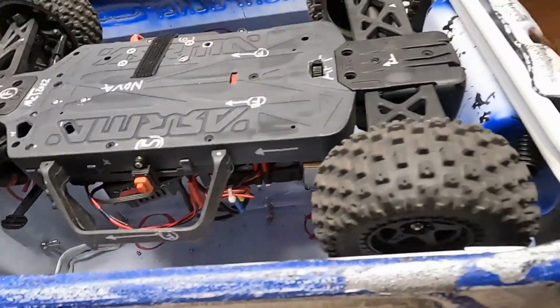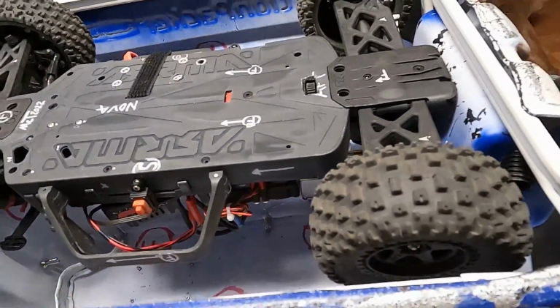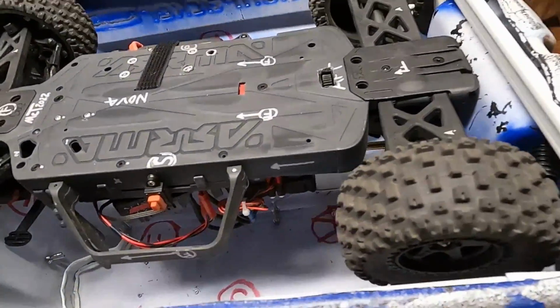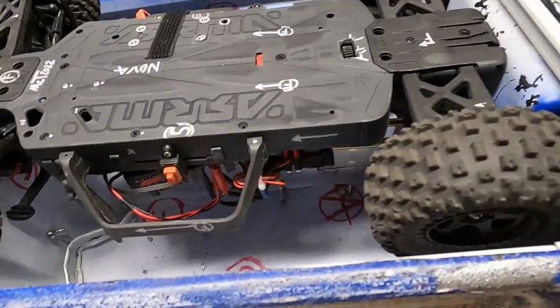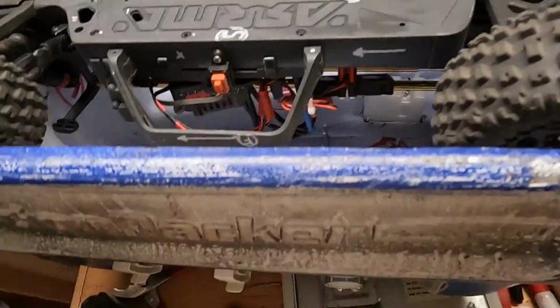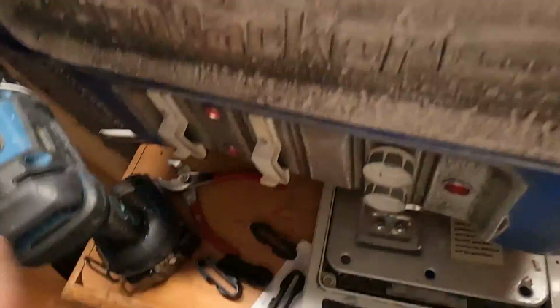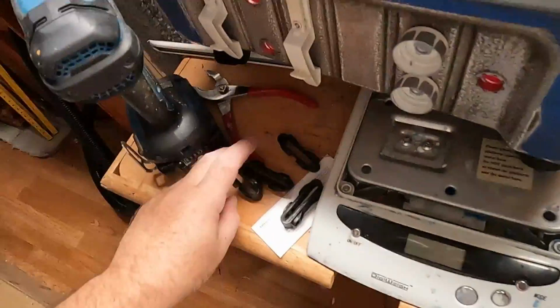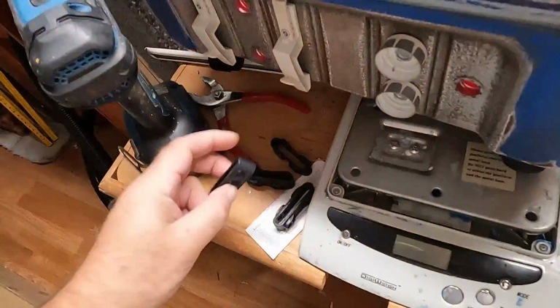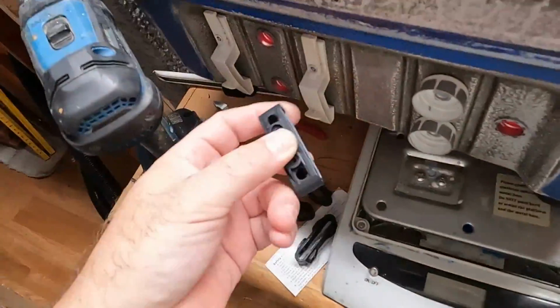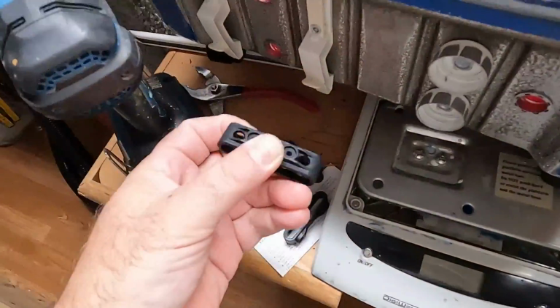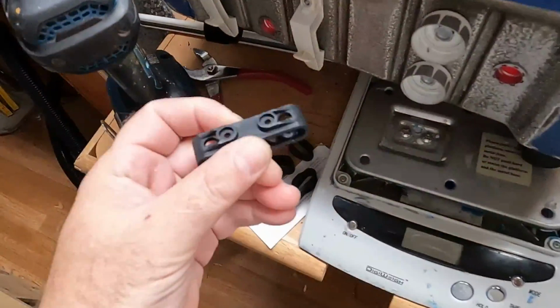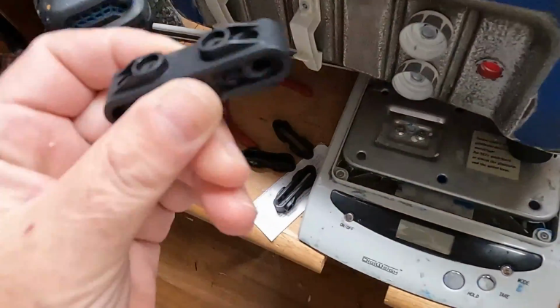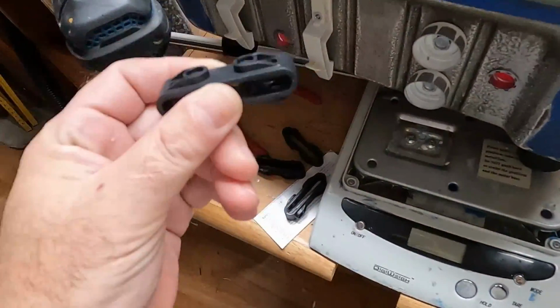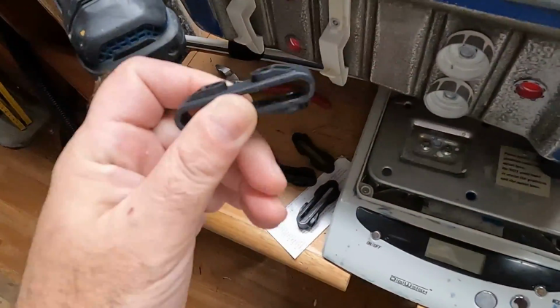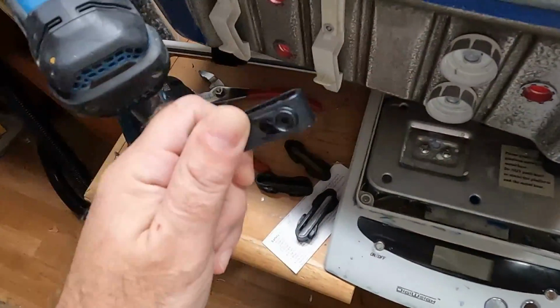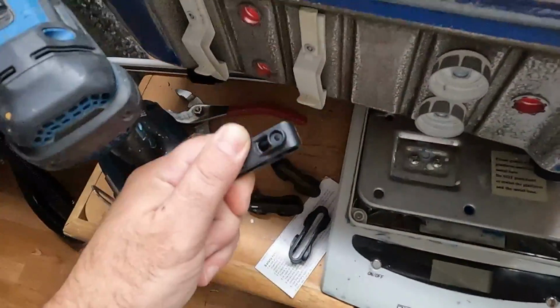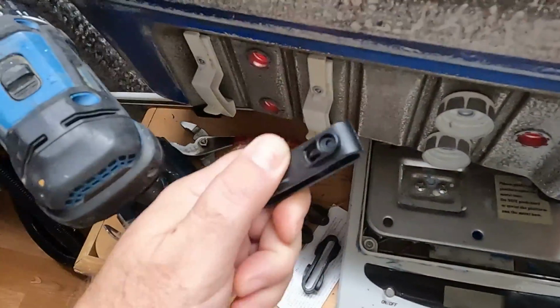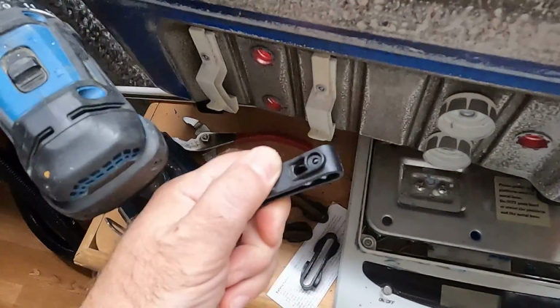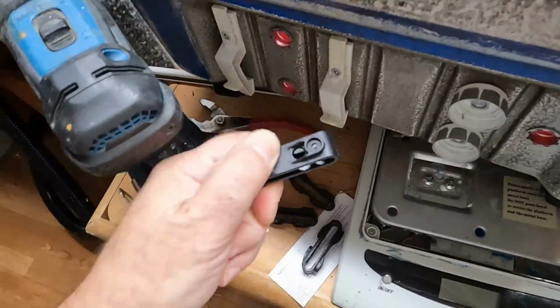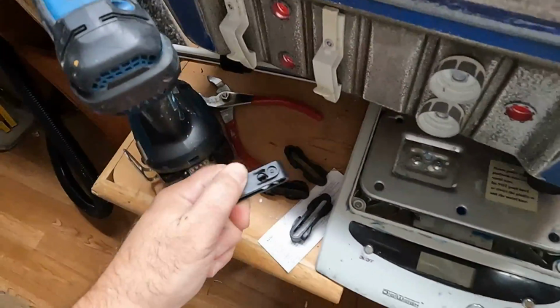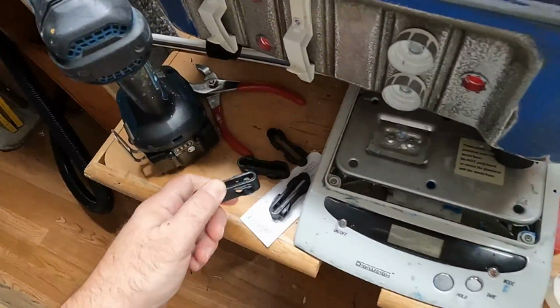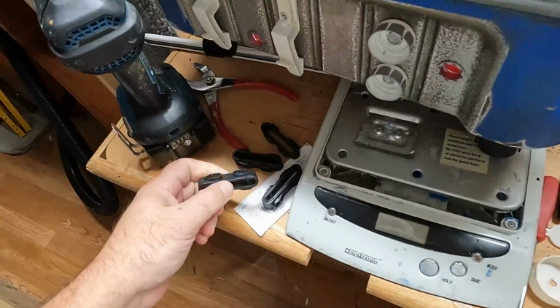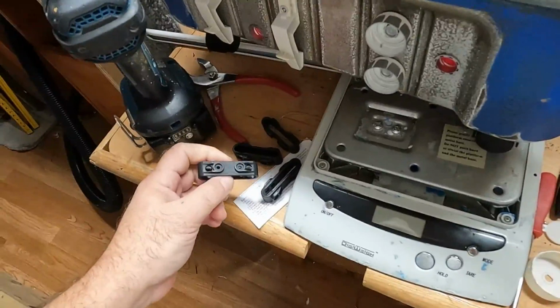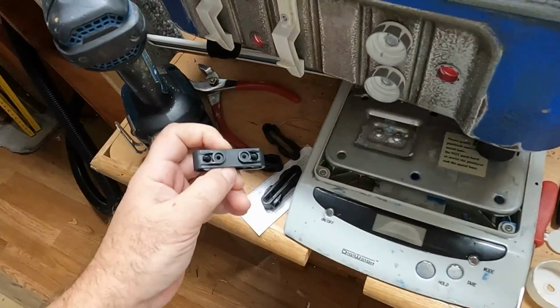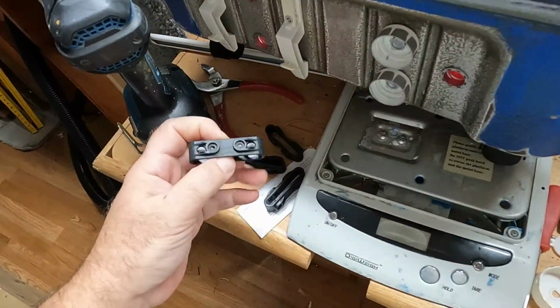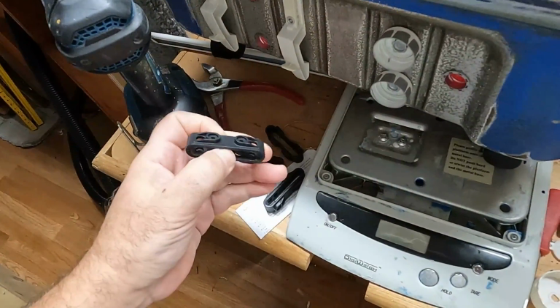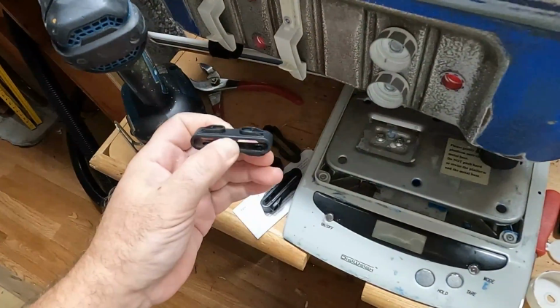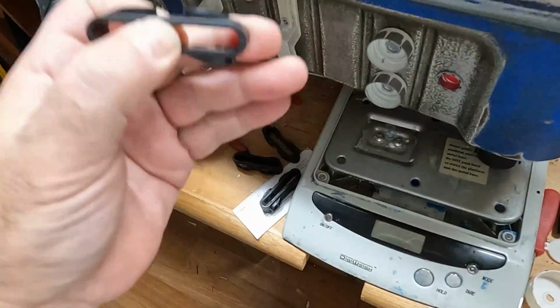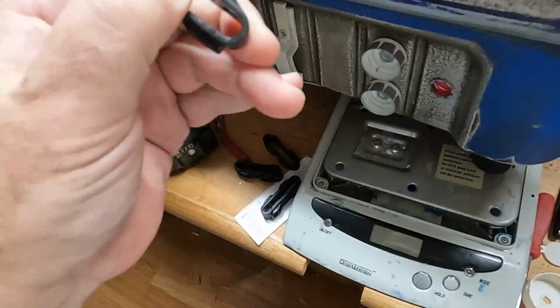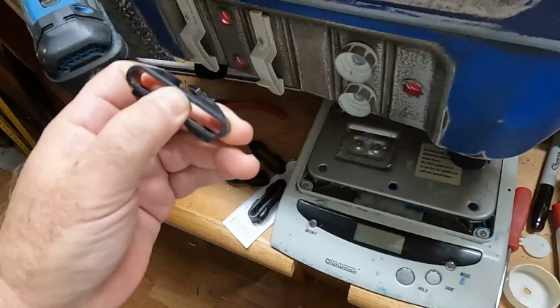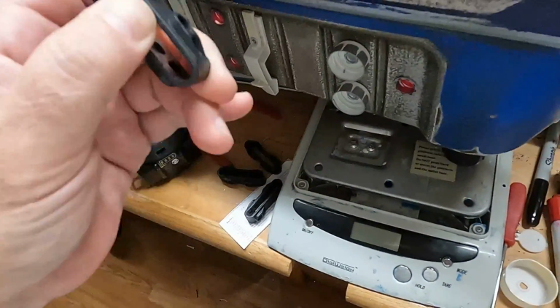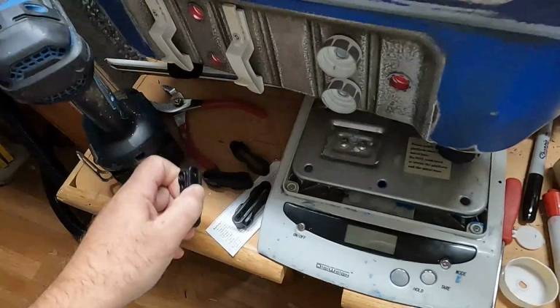I got some spare bumpers in here because I actually destroyed one trying to get it off — the hex screw had stripped so I had to make an incision. Having a couple of spares around will be handy.